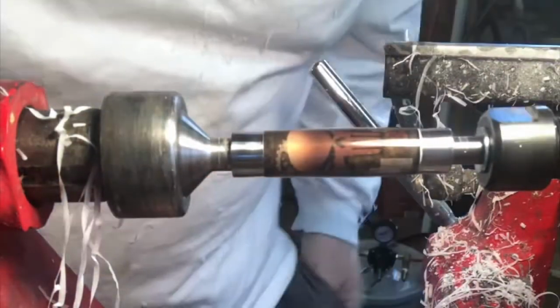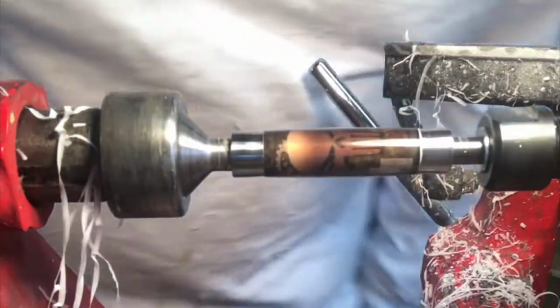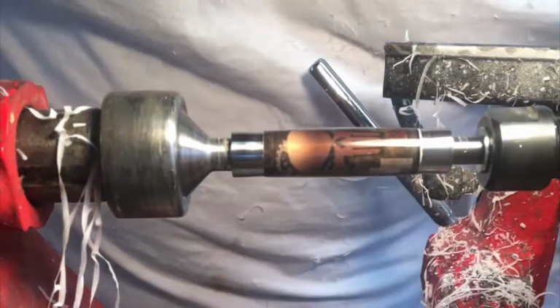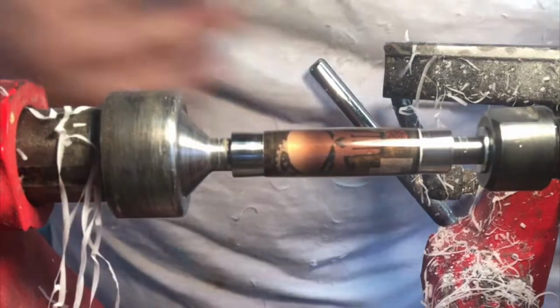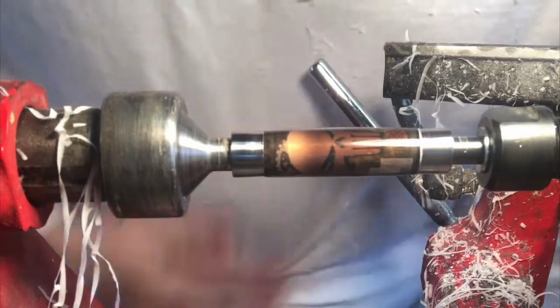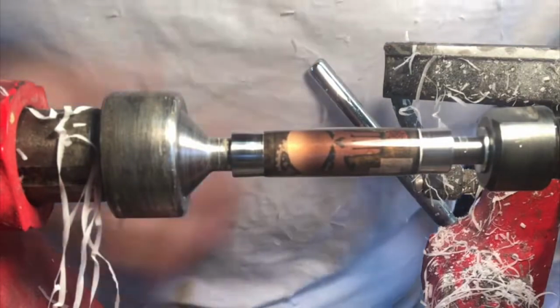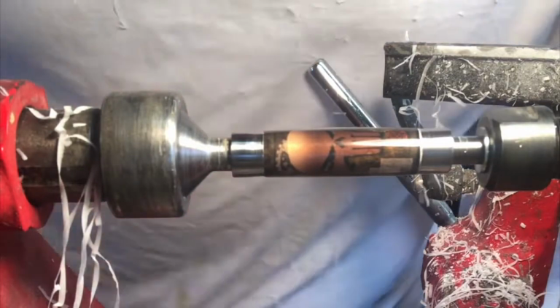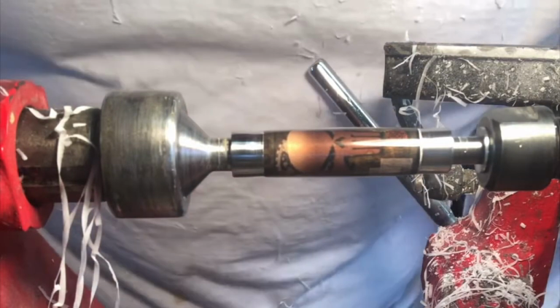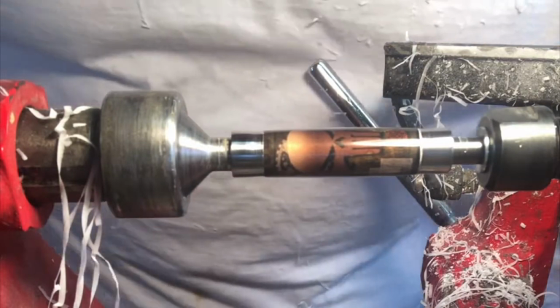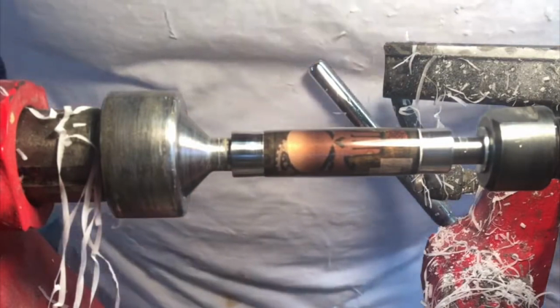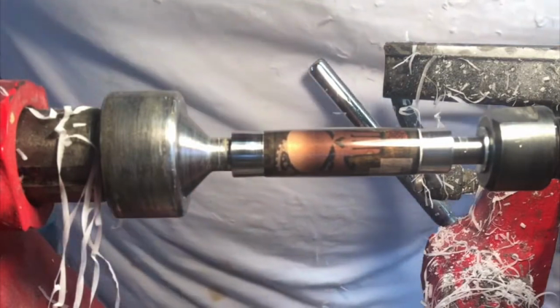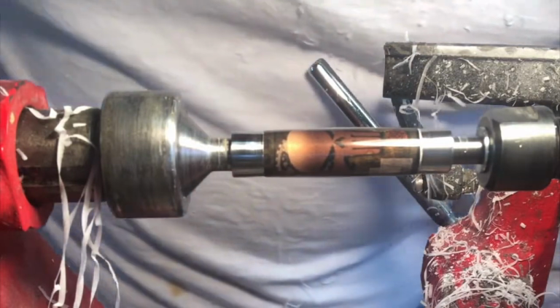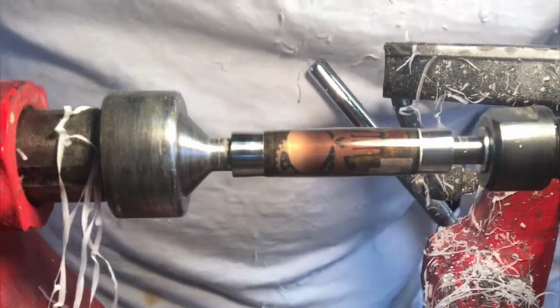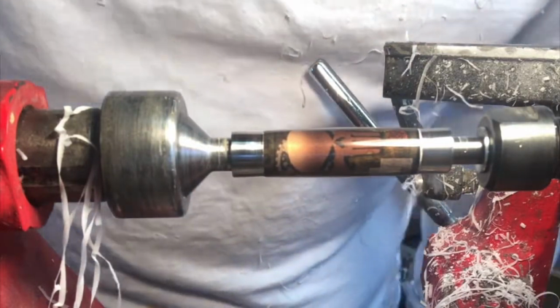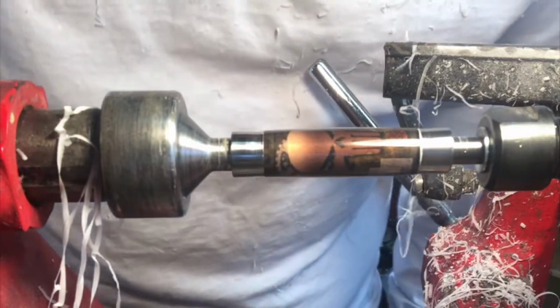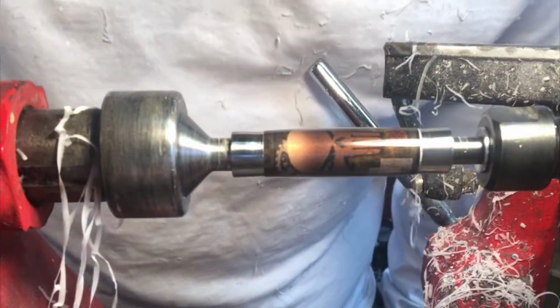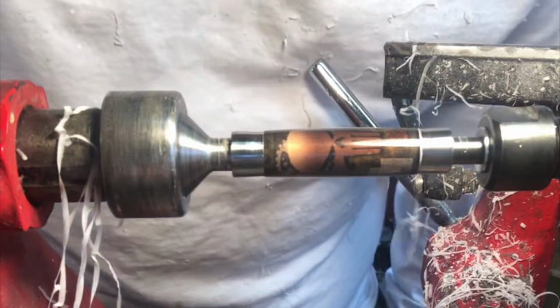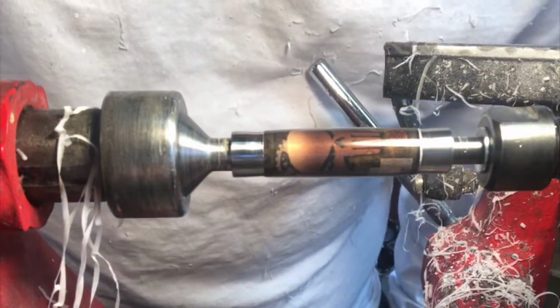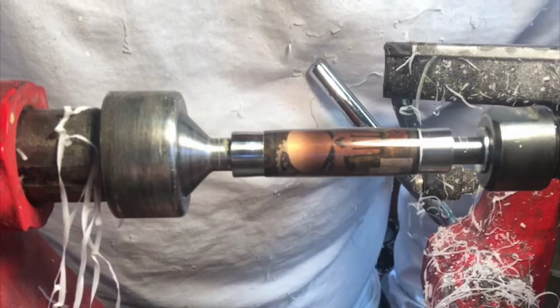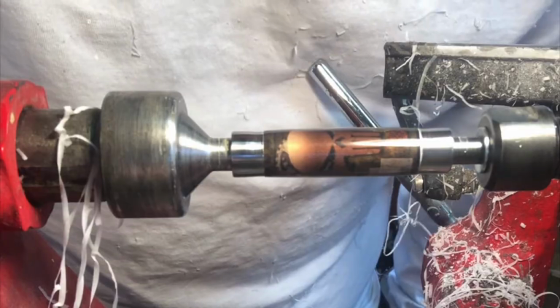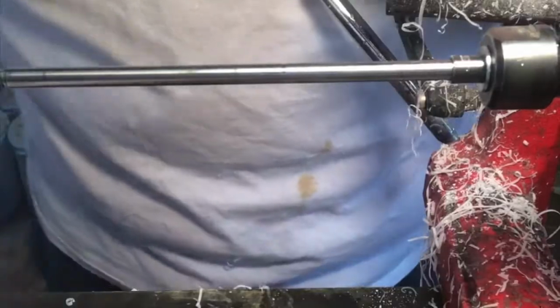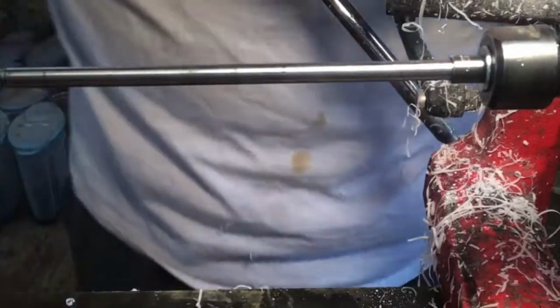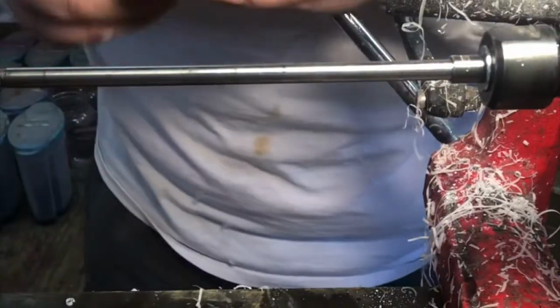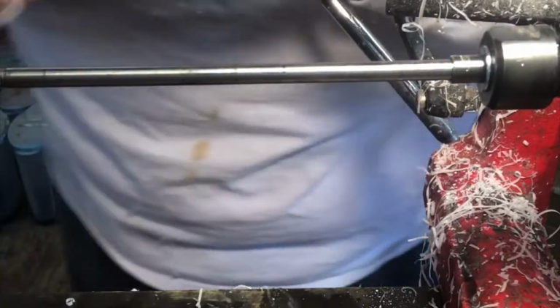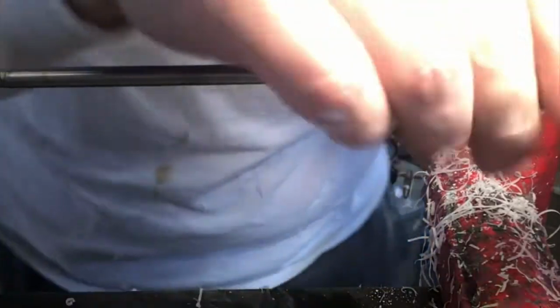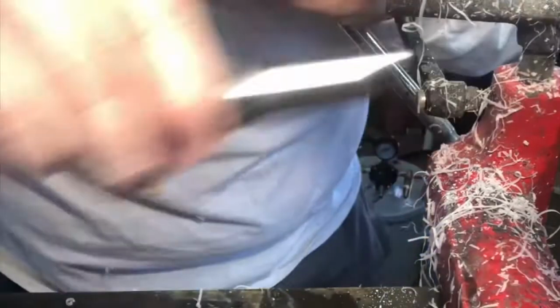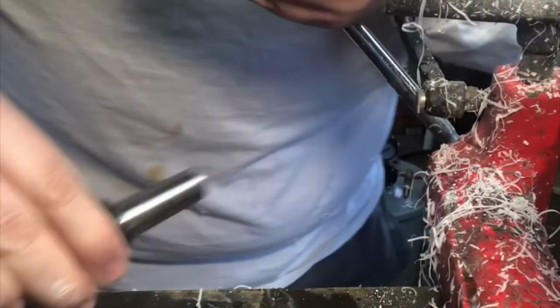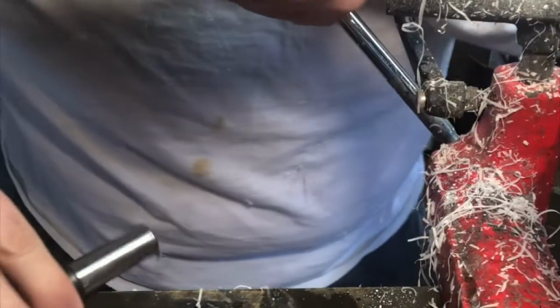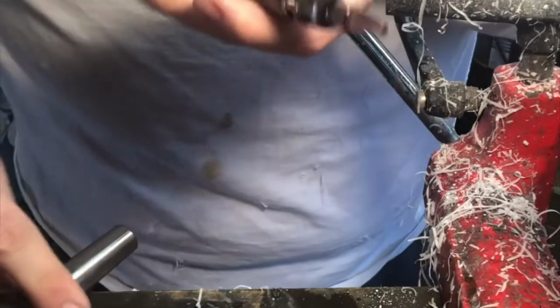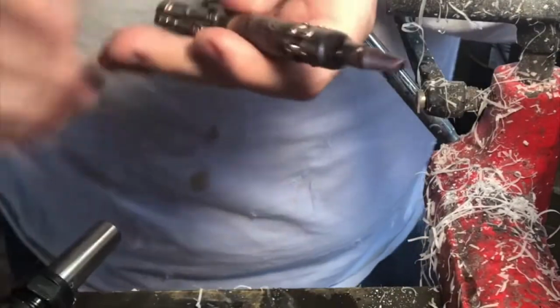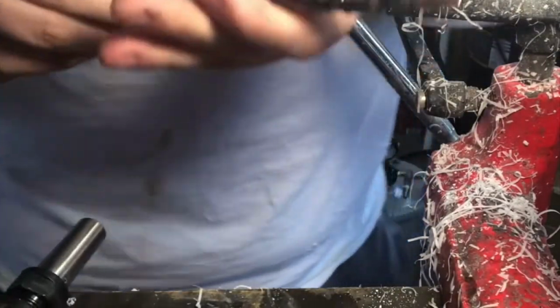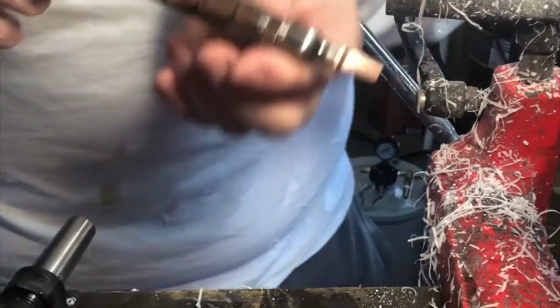Everything looks great on that. We're going to go ahead and do the assembly process and we'll show you the finished pen in just a minute. We're back after final assembly and we have a finished pen.